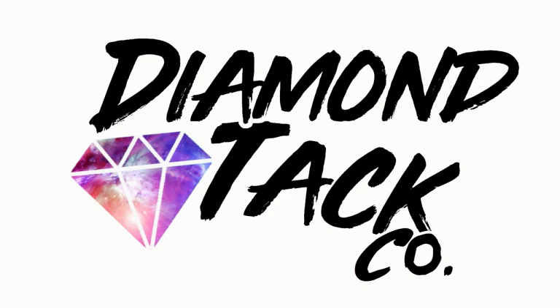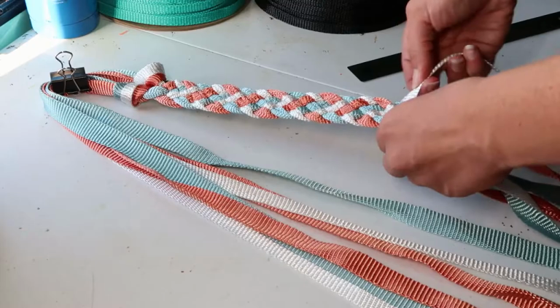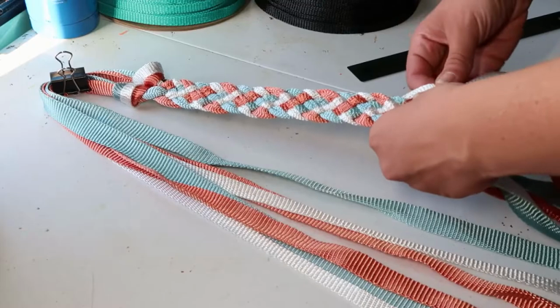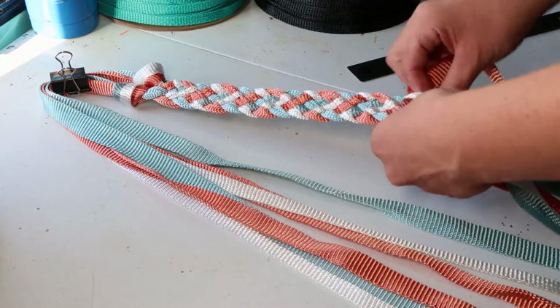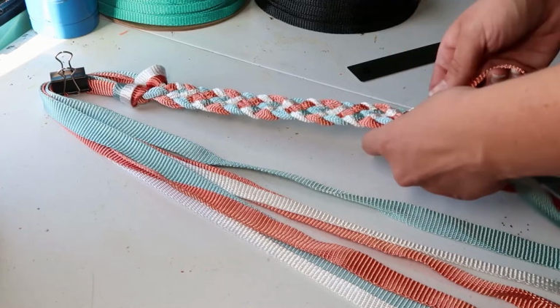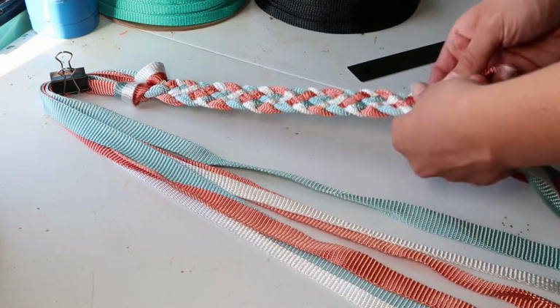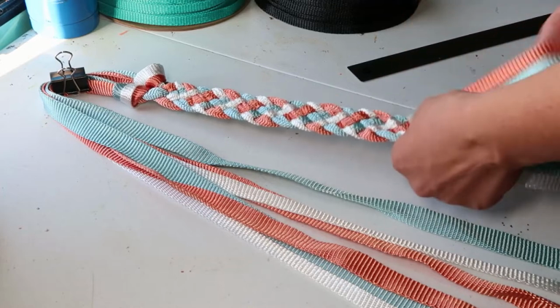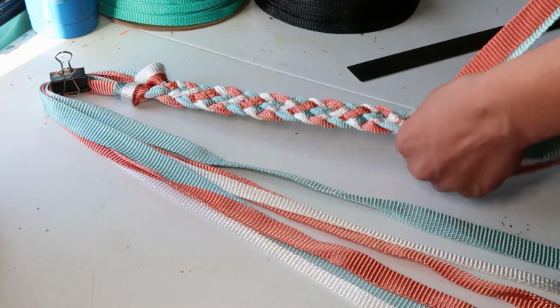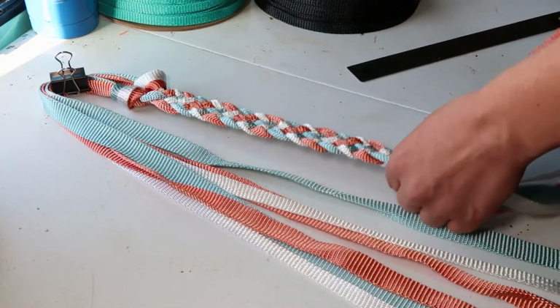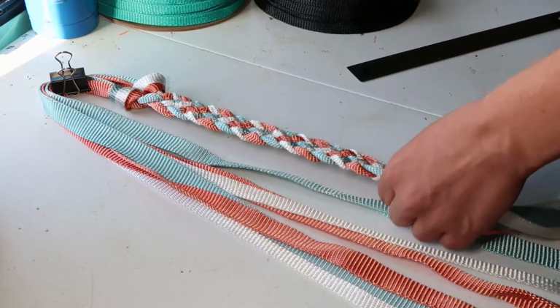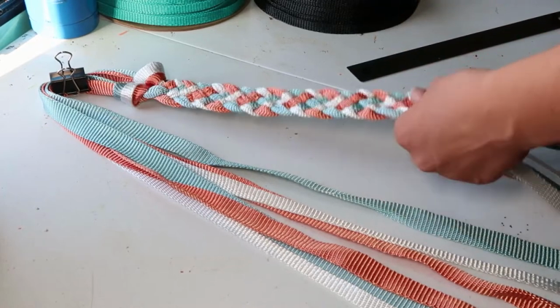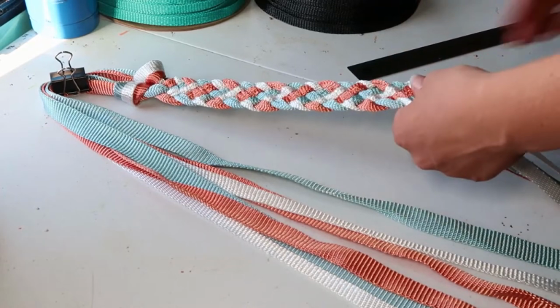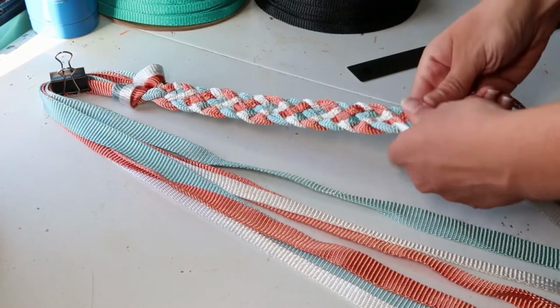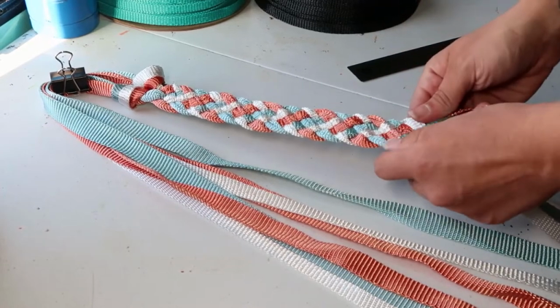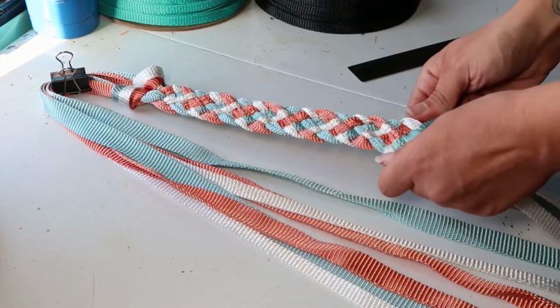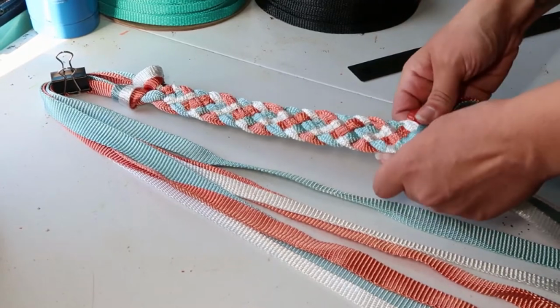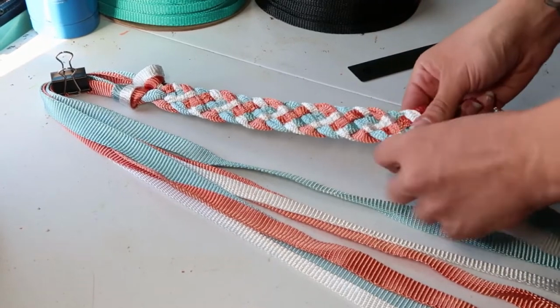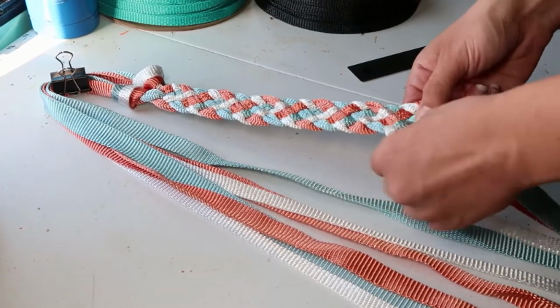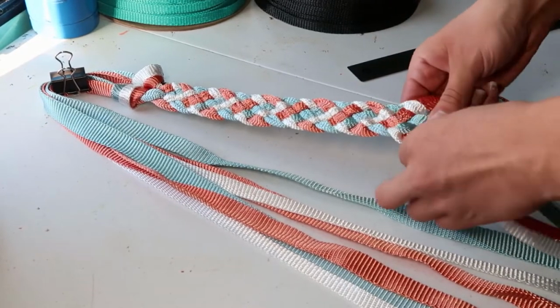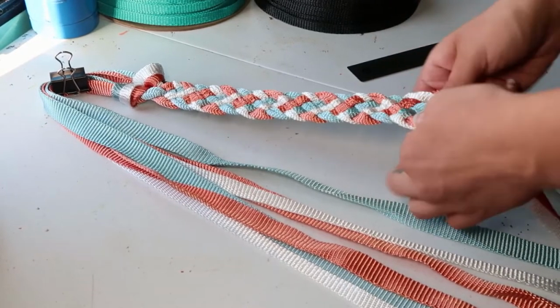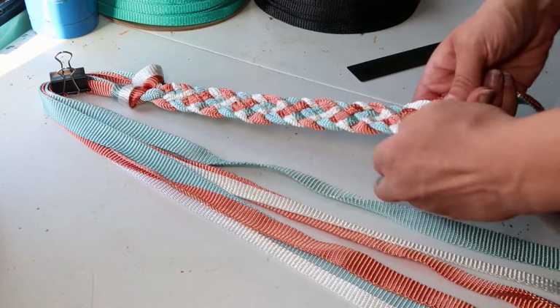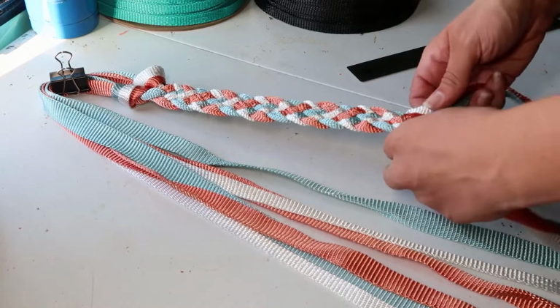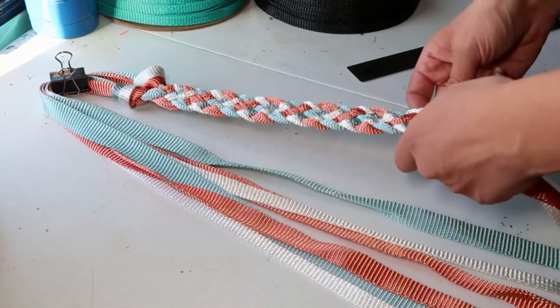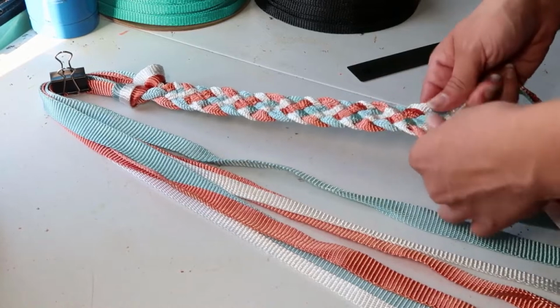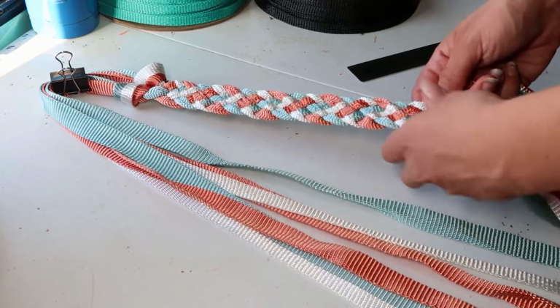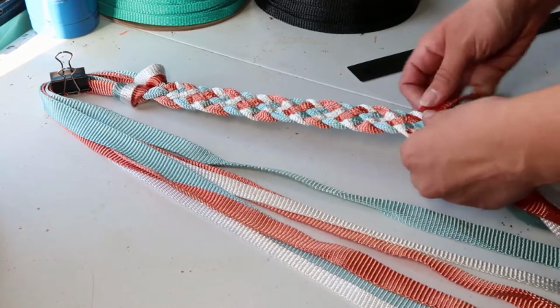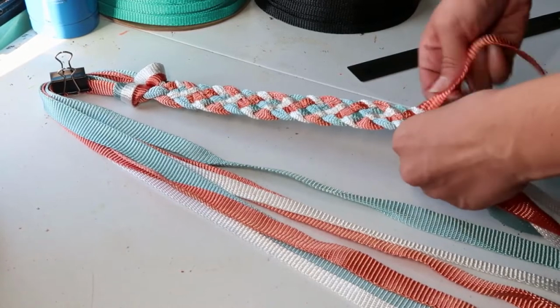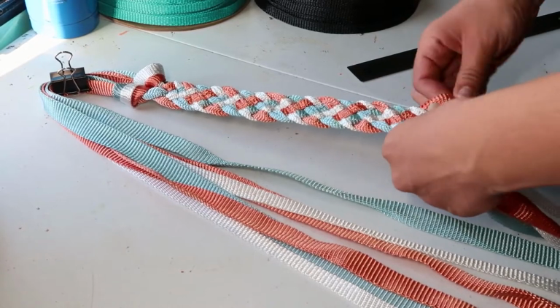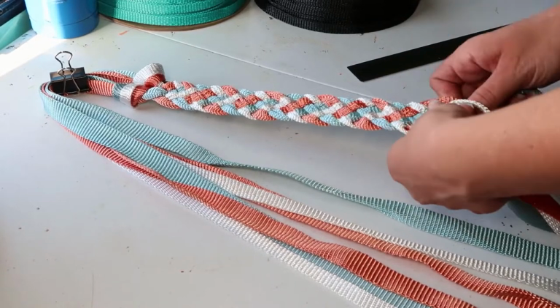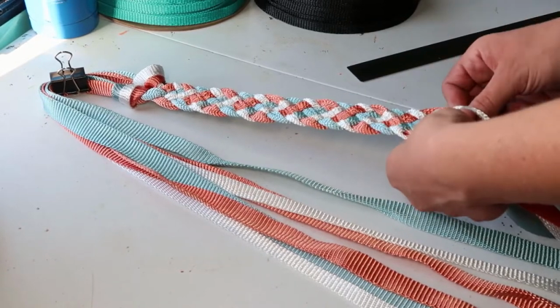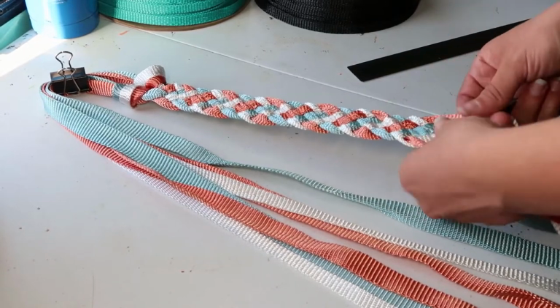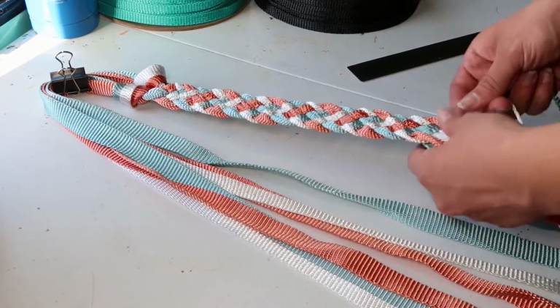Start by cutting 3 strands at 15 feet each. Measure out 5 feet and tie a knot. Cut 3 more strands at 10 feet each. Measure out 3 feet and 8 inches and tie another knot.